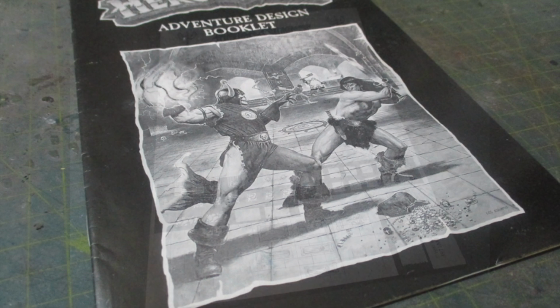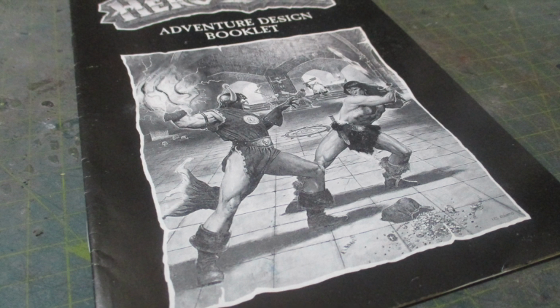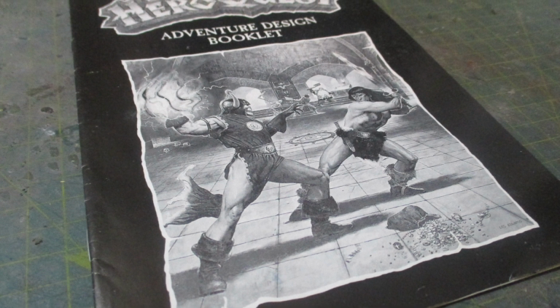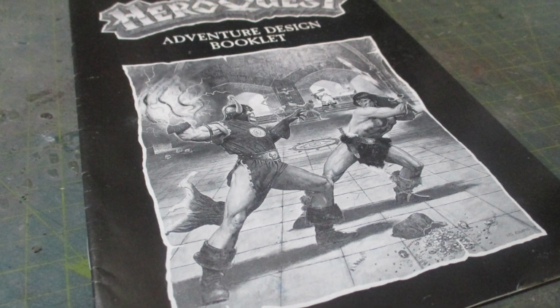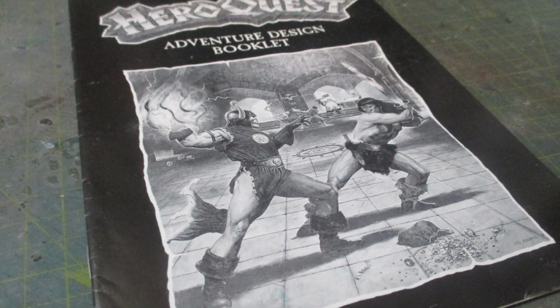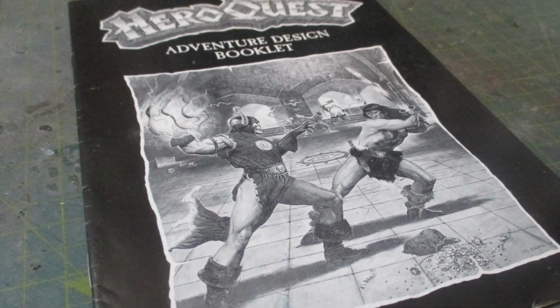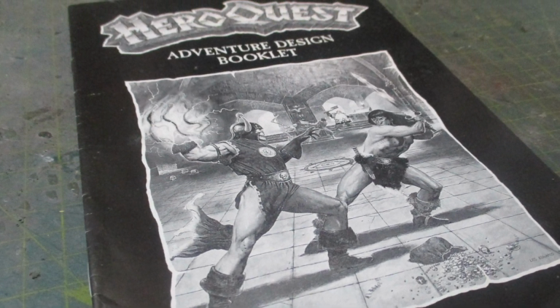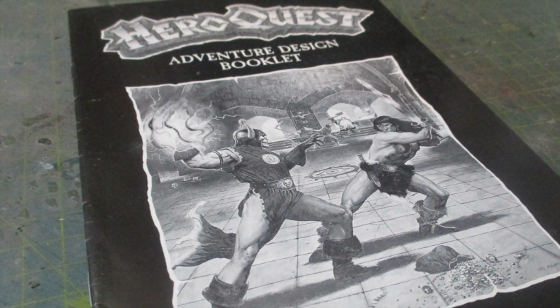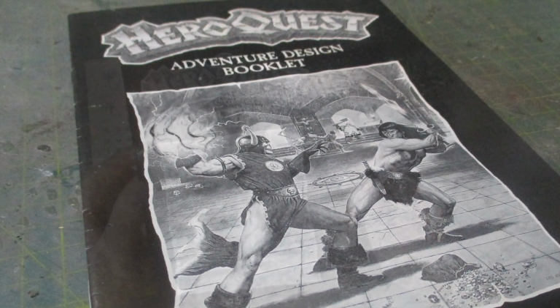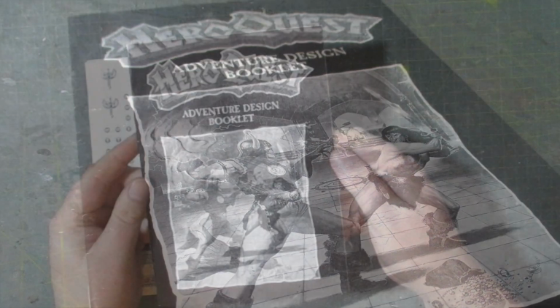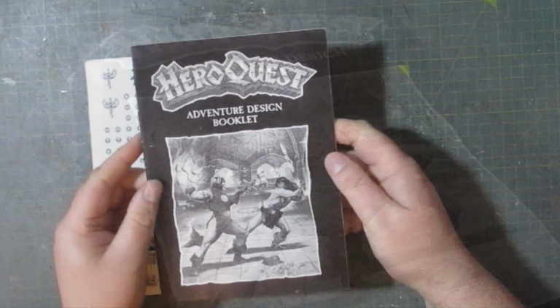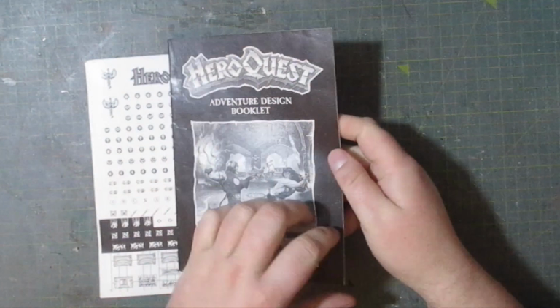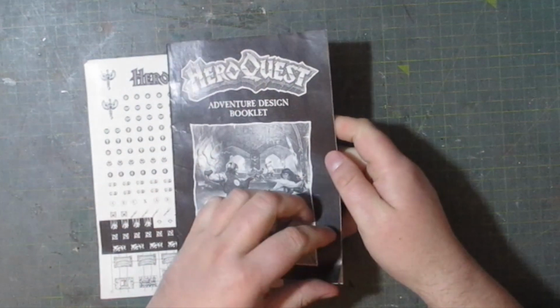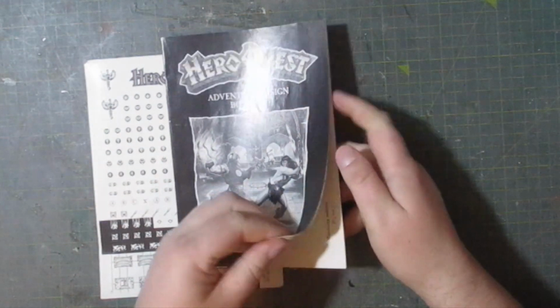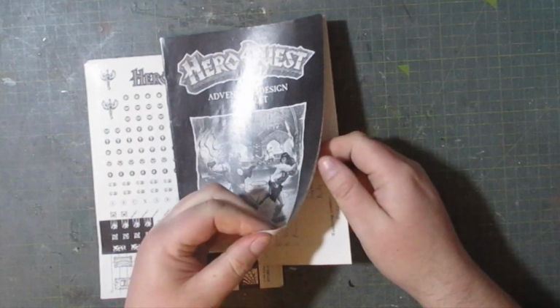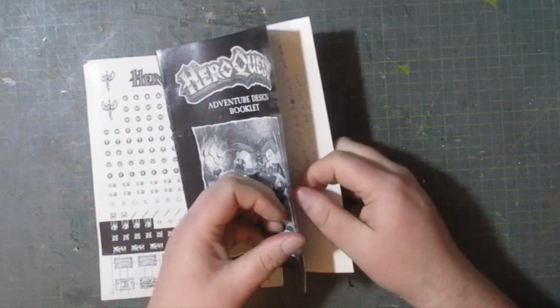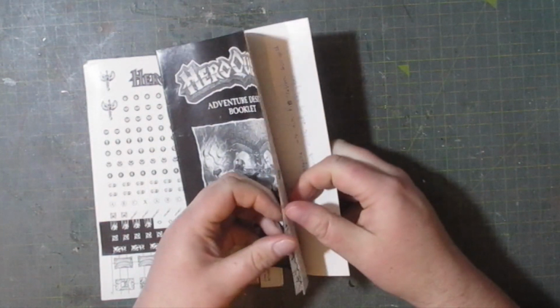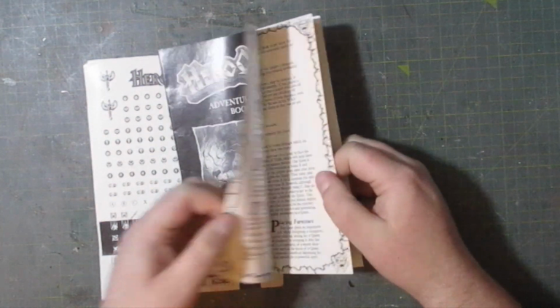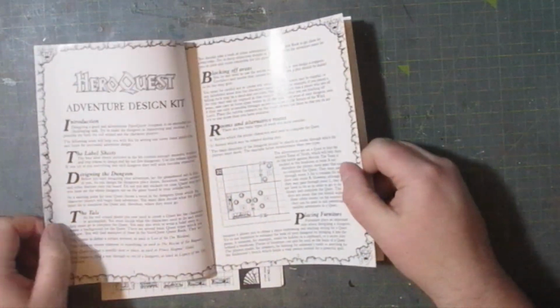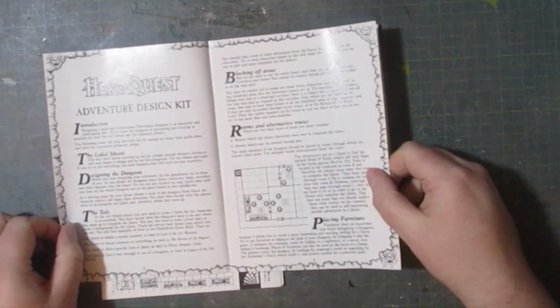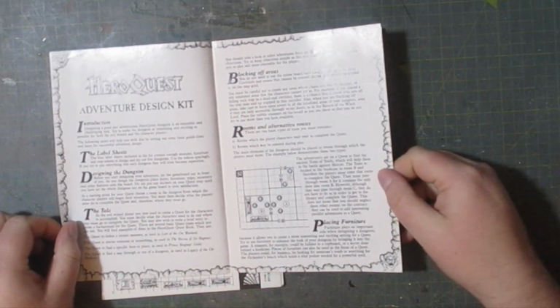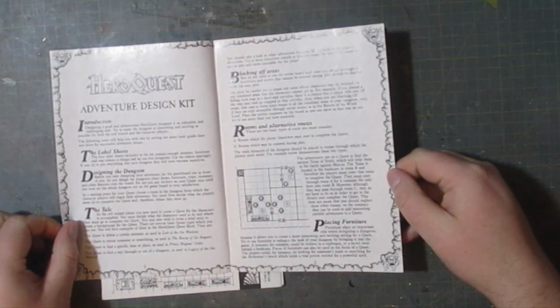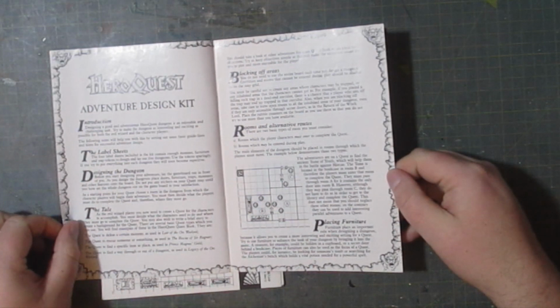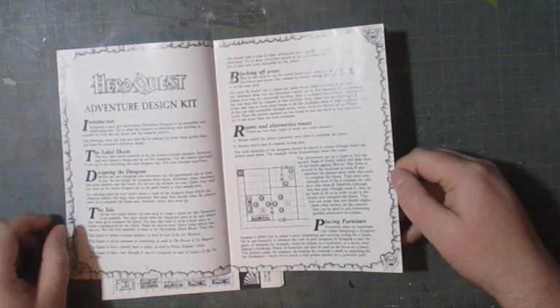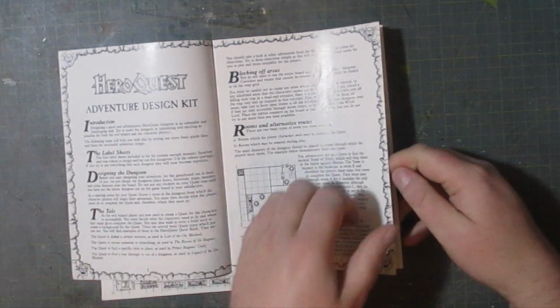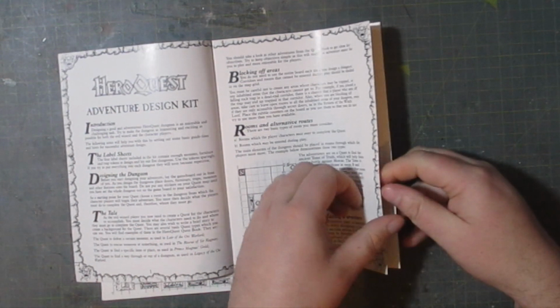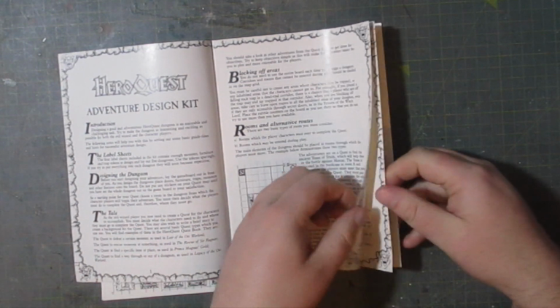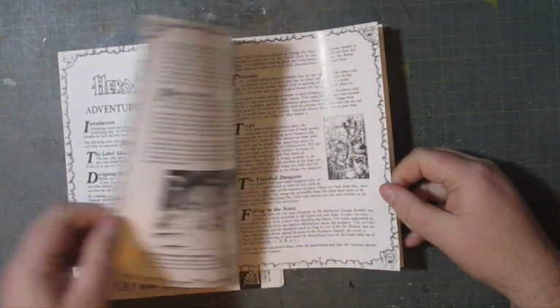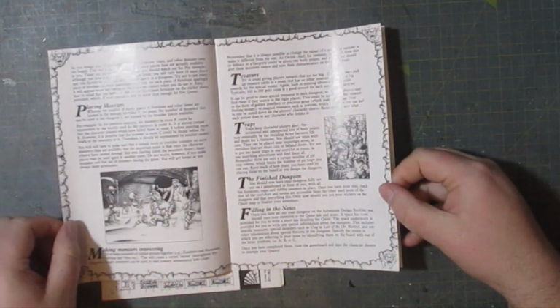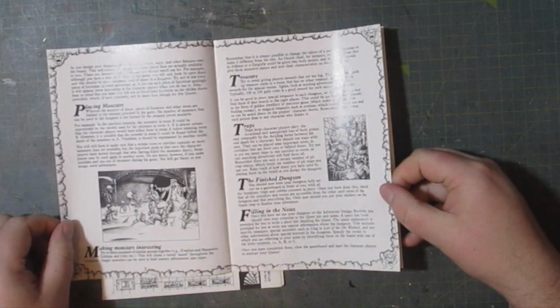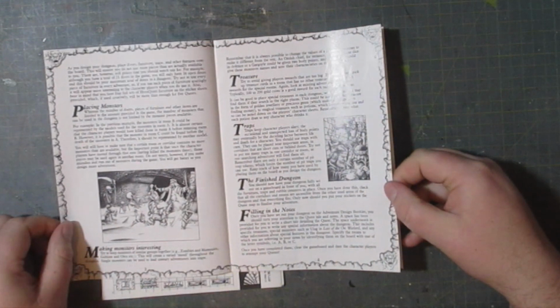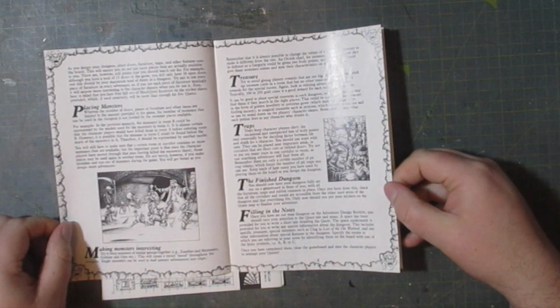Let's take a look at the adventure design book itself. This is pretty thin — it just gives you basic advice on how to set things up. But if you've already played the base game, you'll know roughly how to do this anyway.